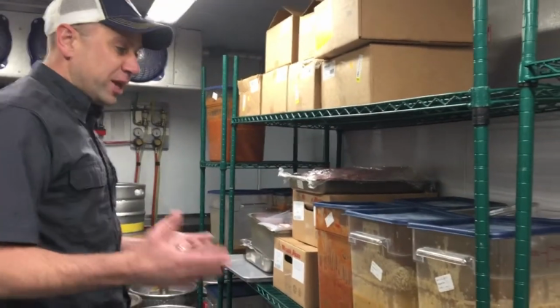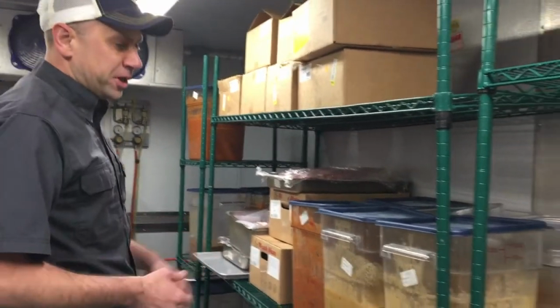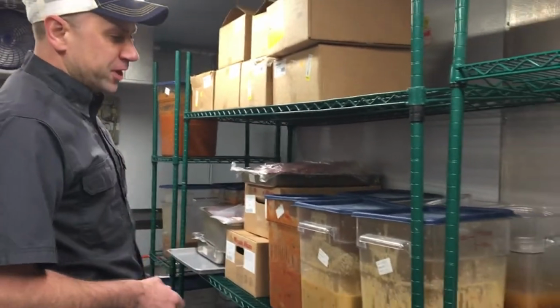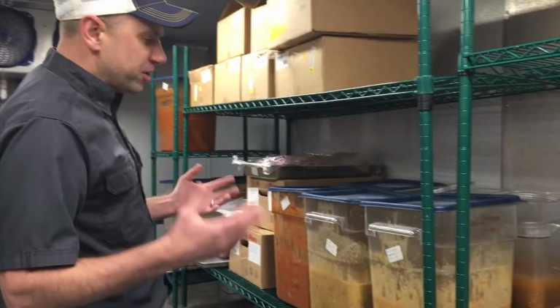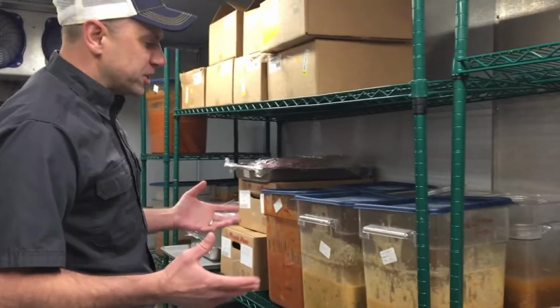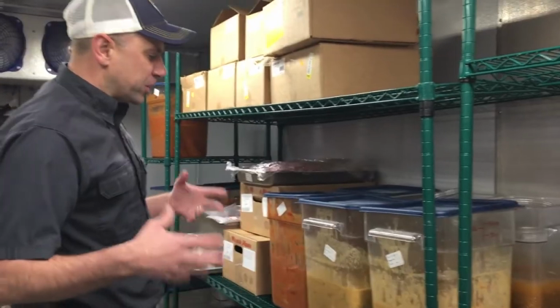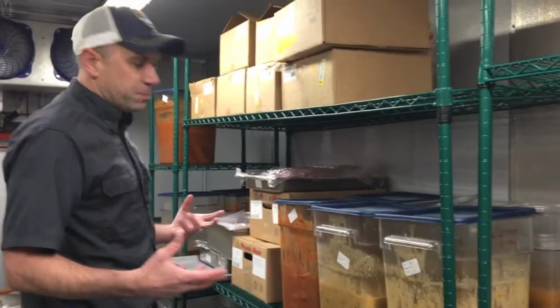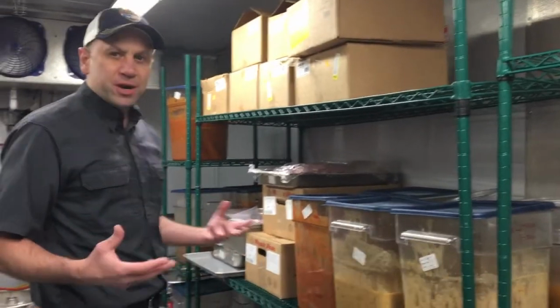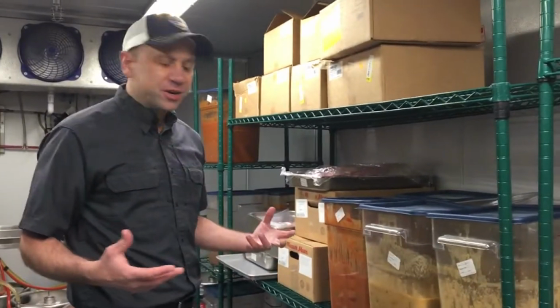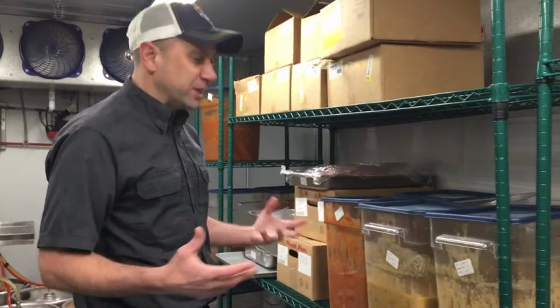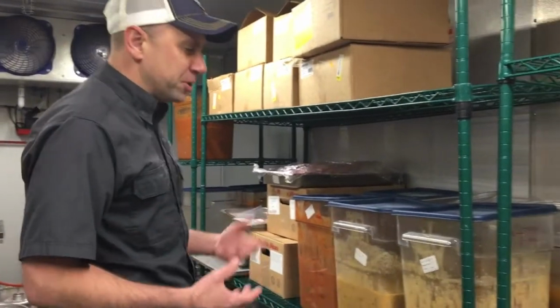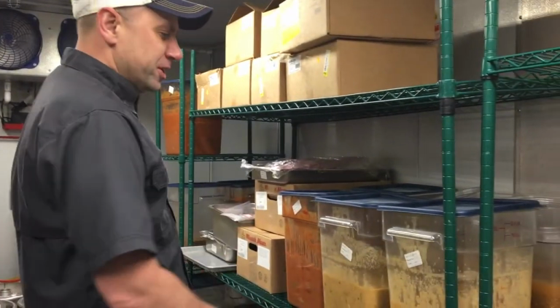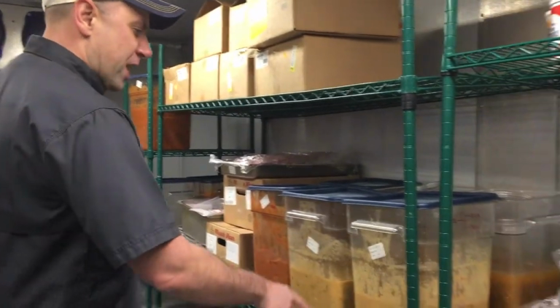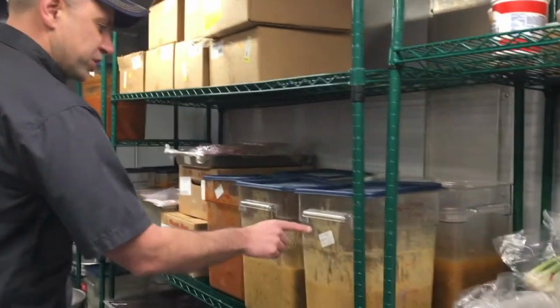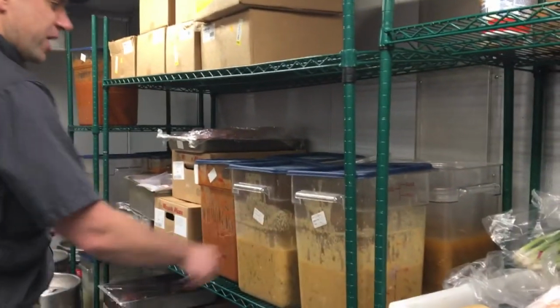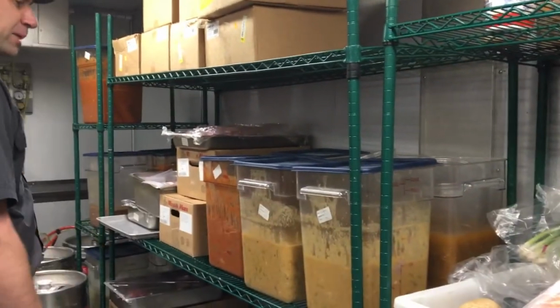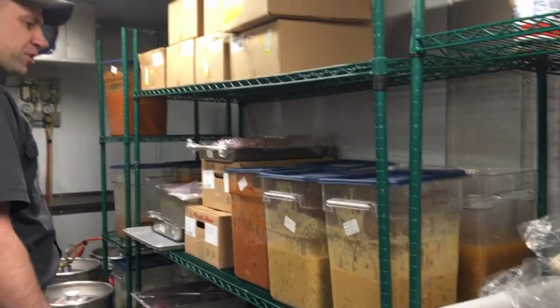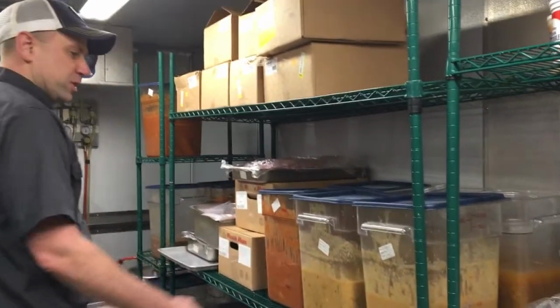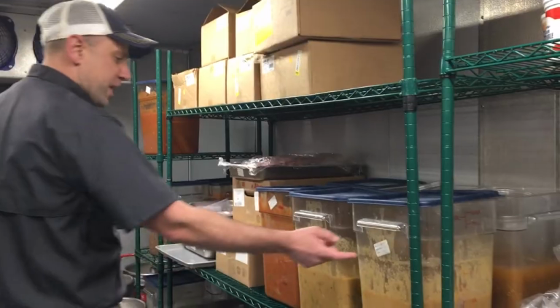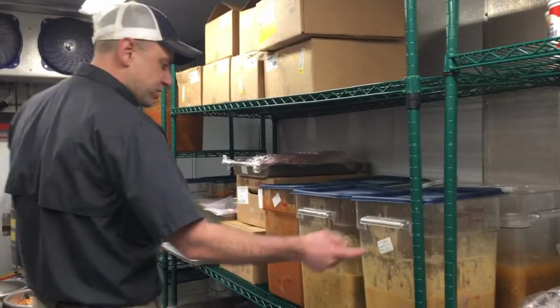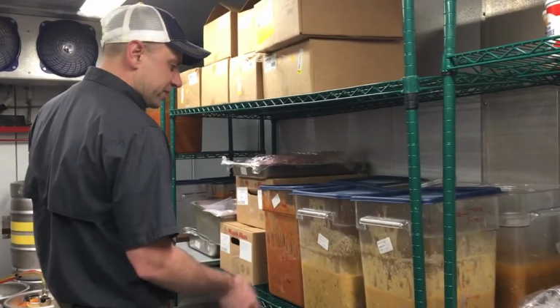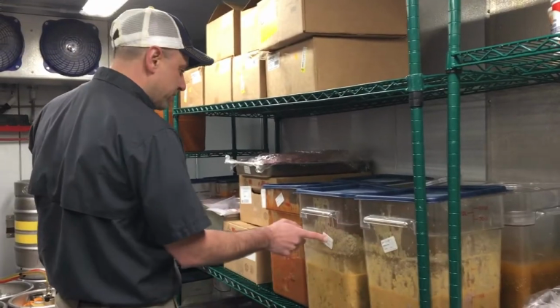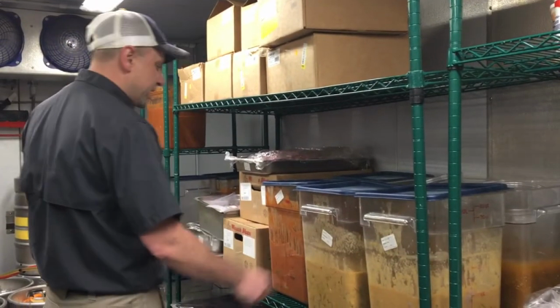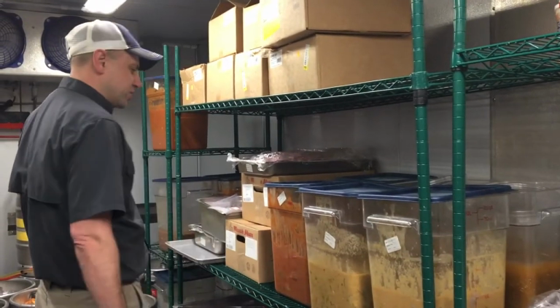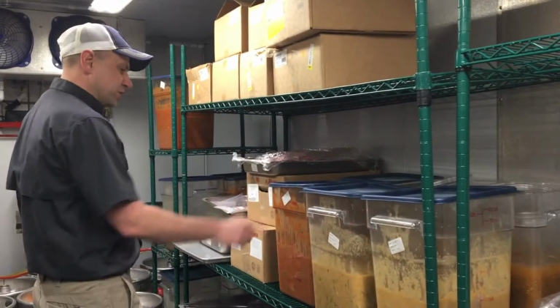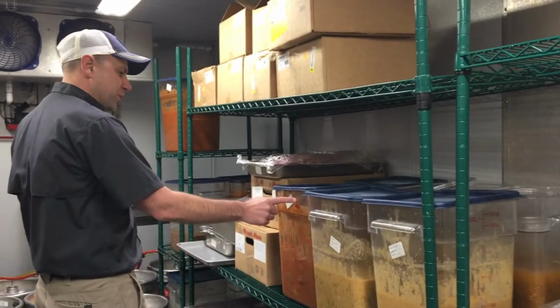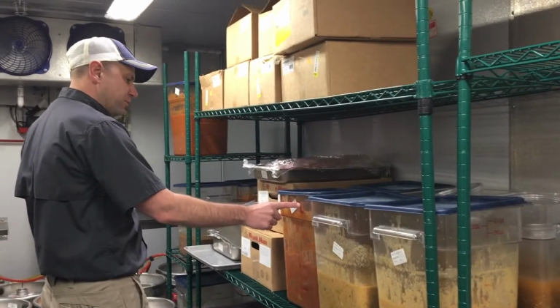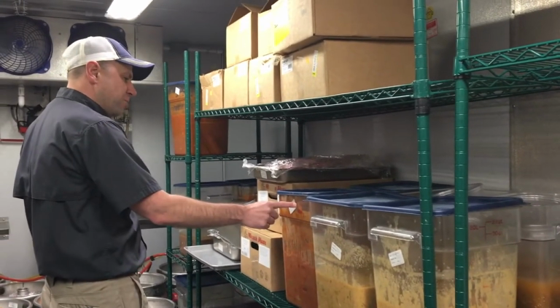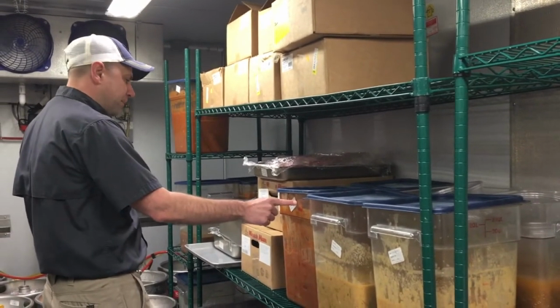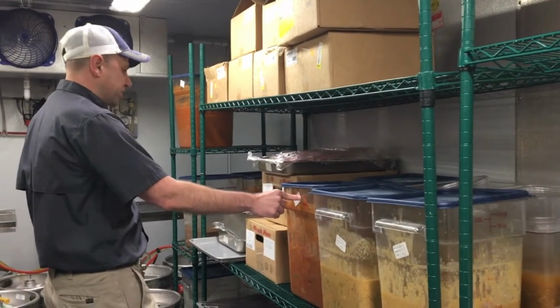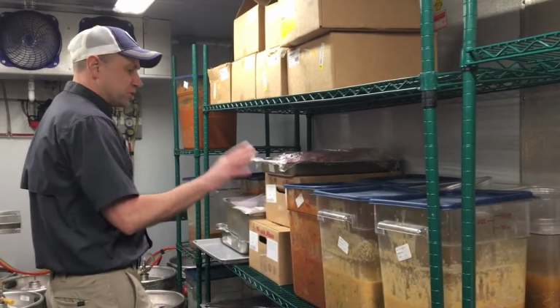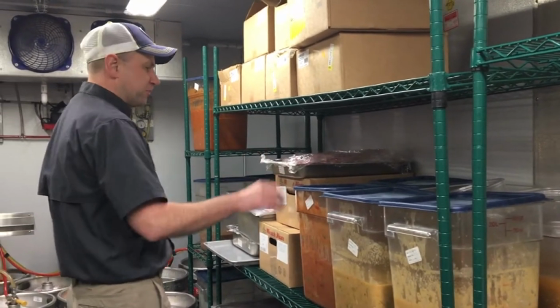Next, we have labeling. Everything that's been cooked or prepared in here needs to be labeled. So we have chile verde labeled — this was made yesterday, and chile verde made a couple days ago. This is perfect.